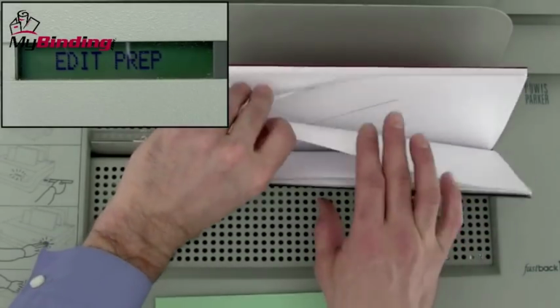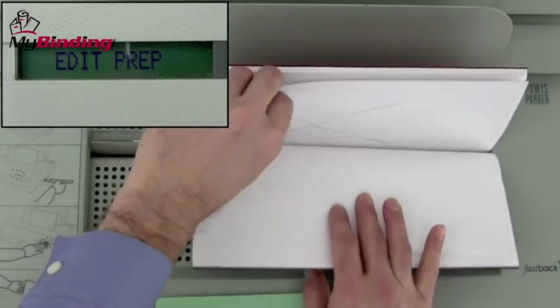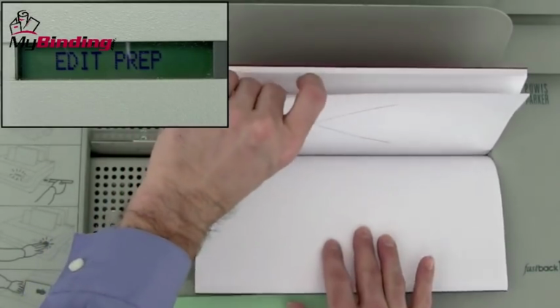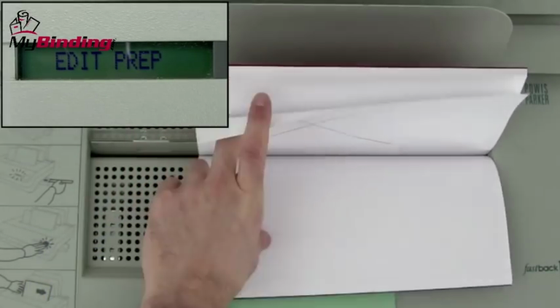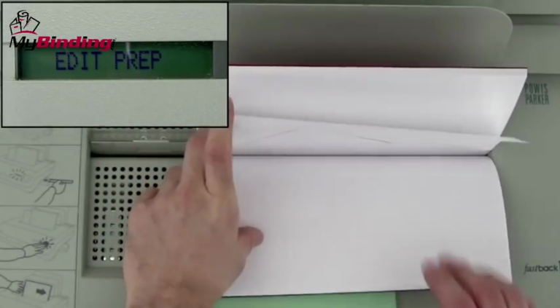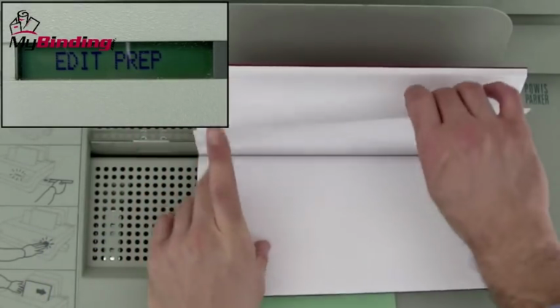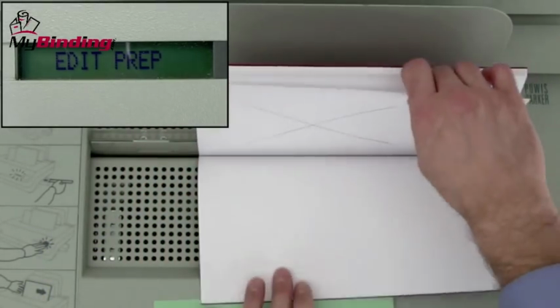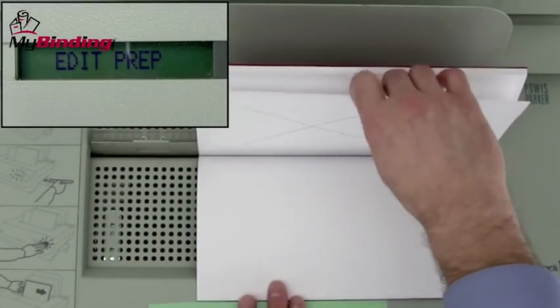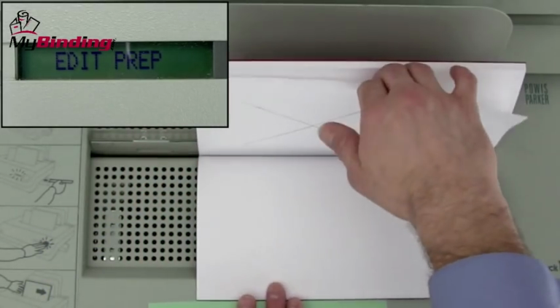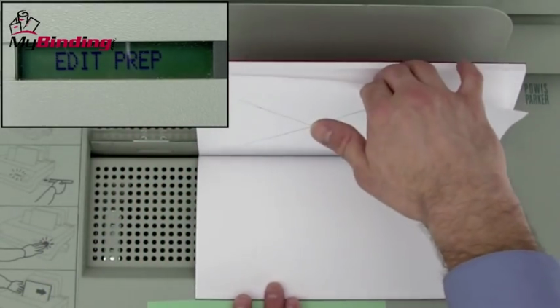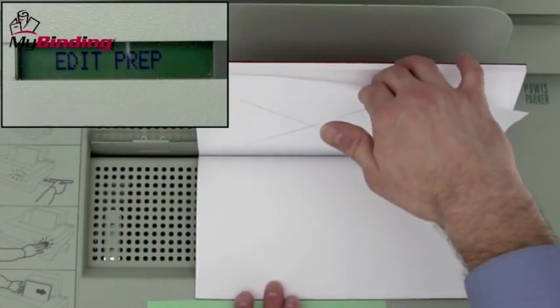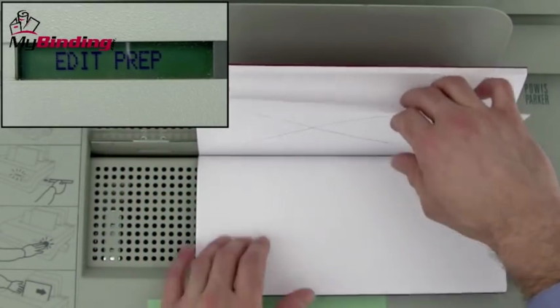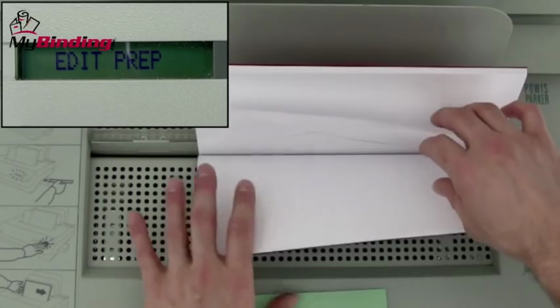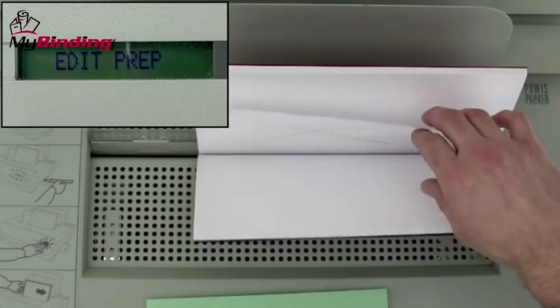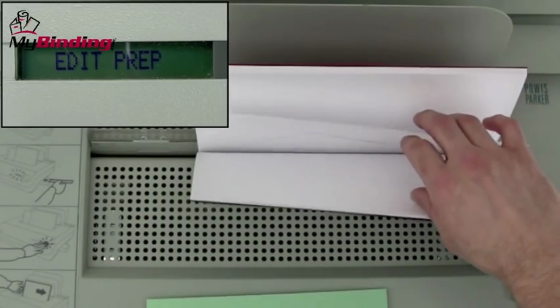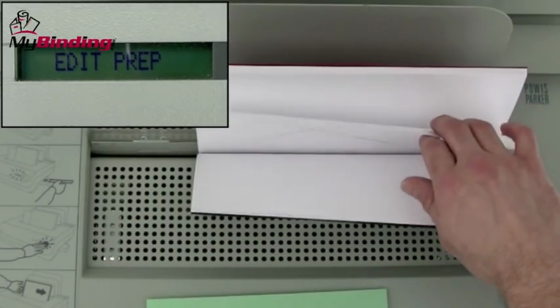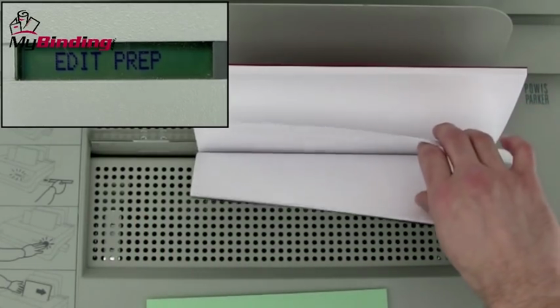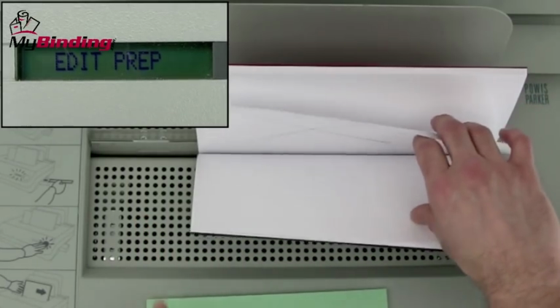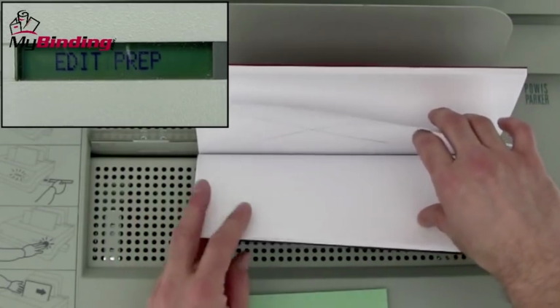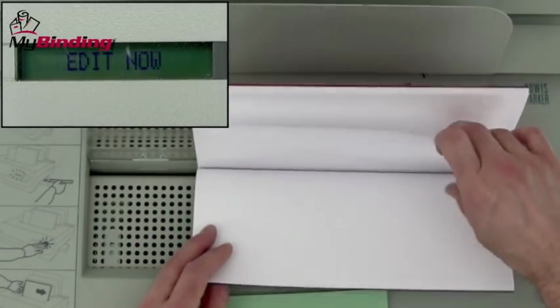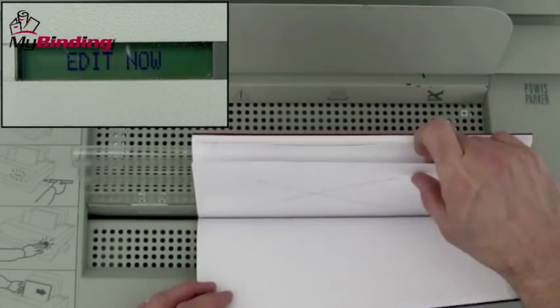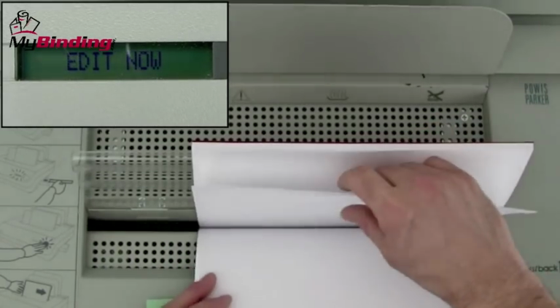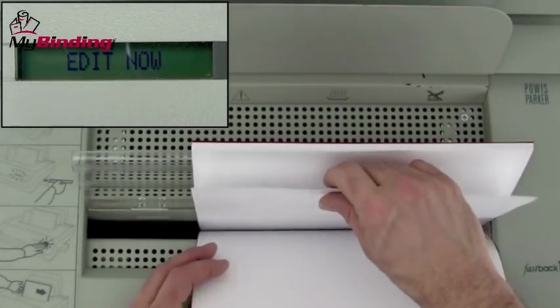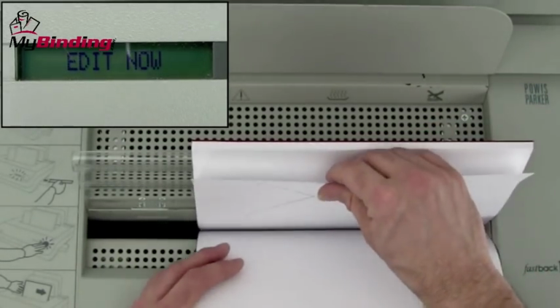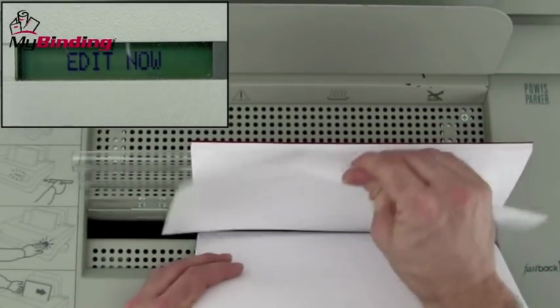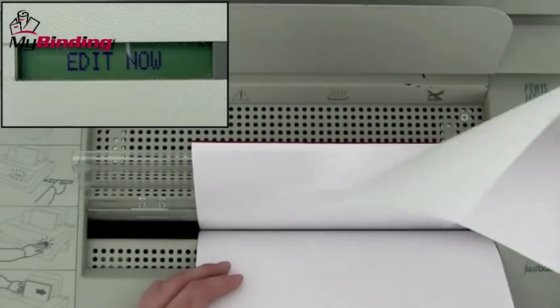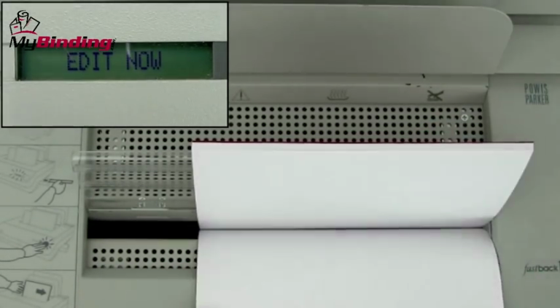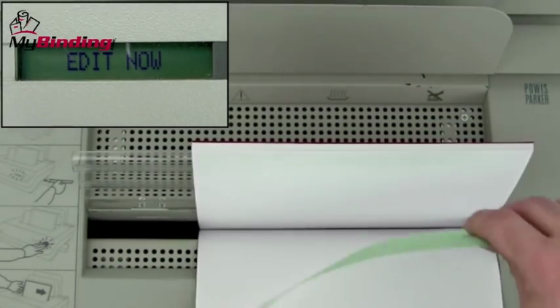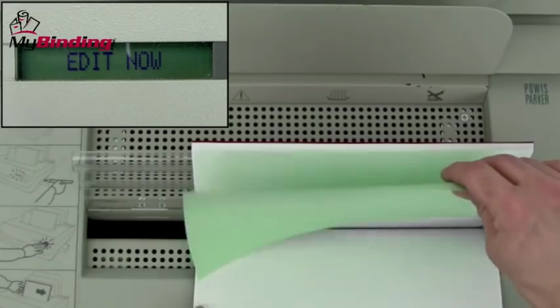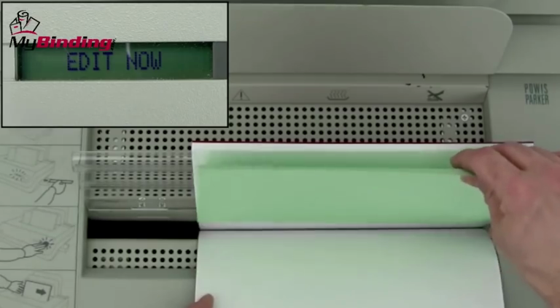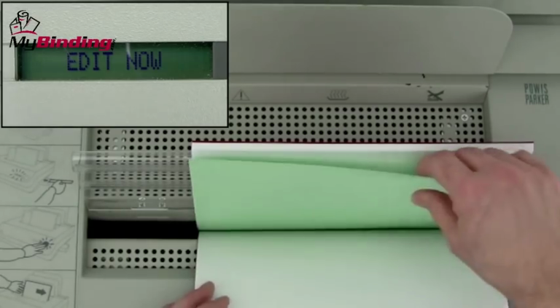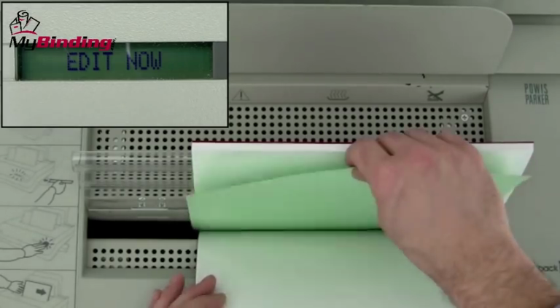Edit prep means to find your page and get ready. As soon as the panel reads 'edit now,' the book will come back towards you automatically. Remove that page quickly and sharply, and add a new one if you need to.